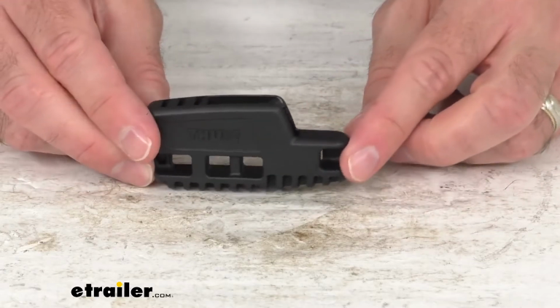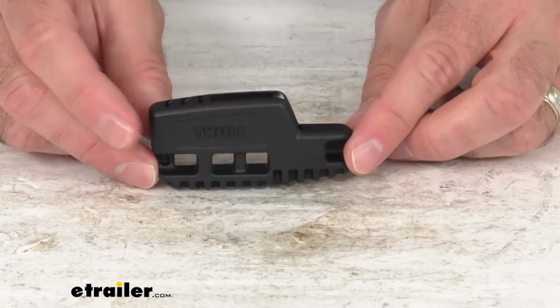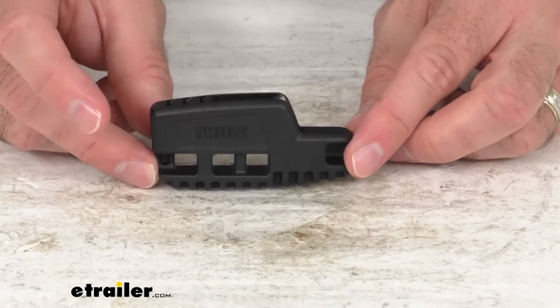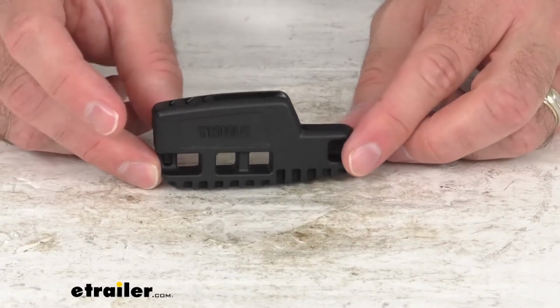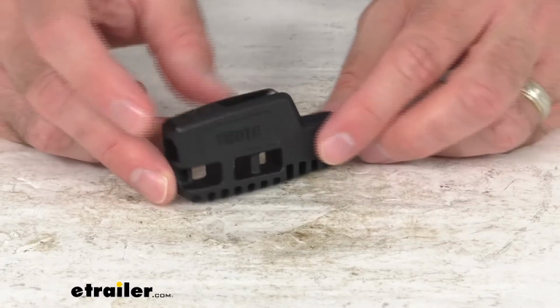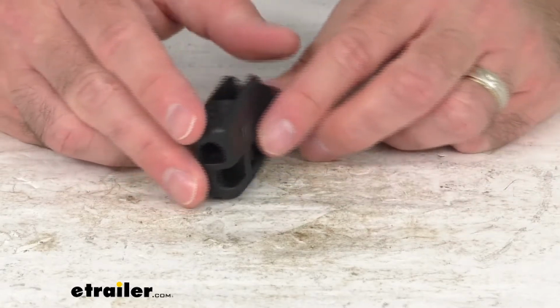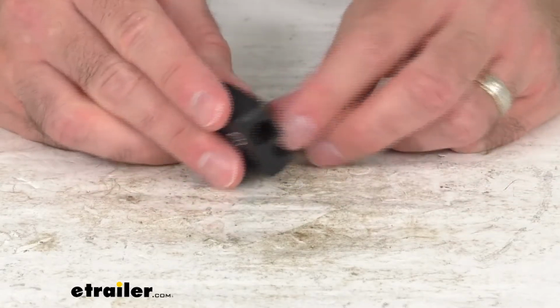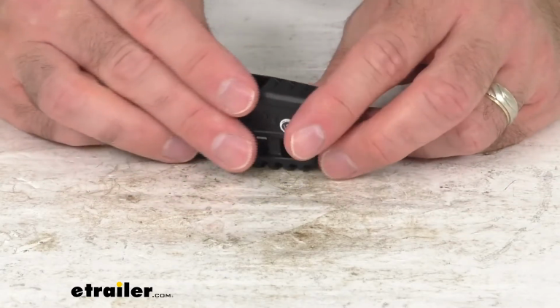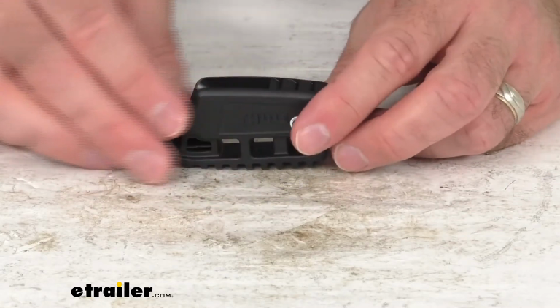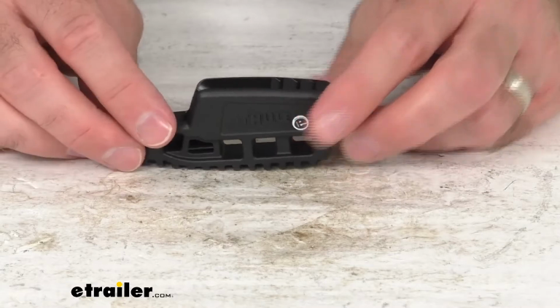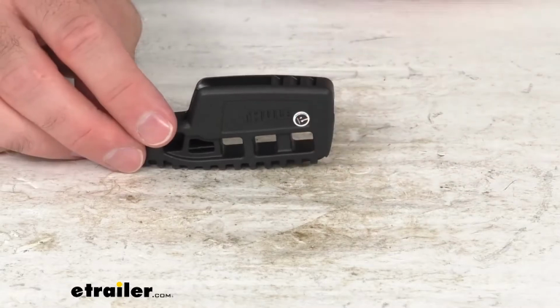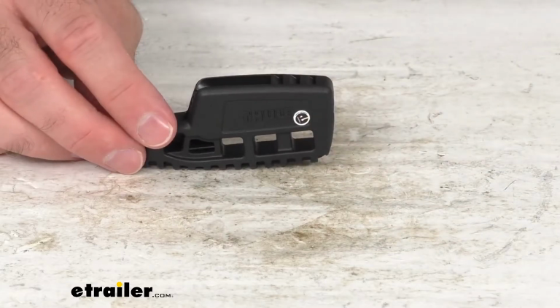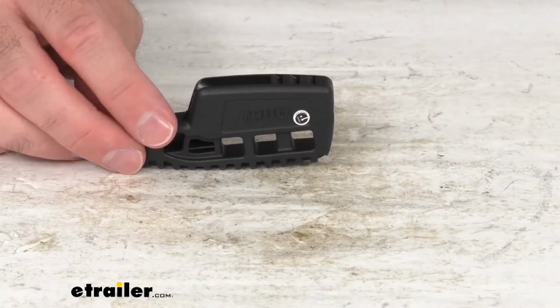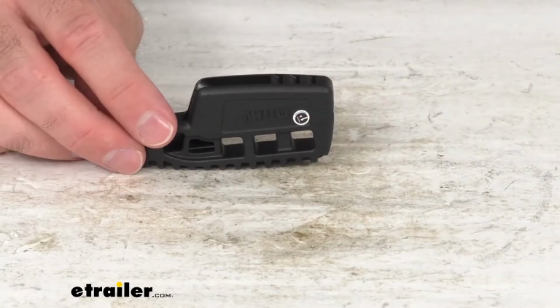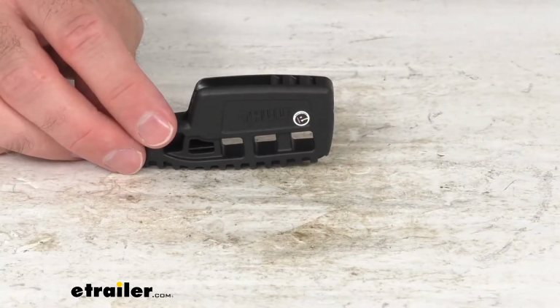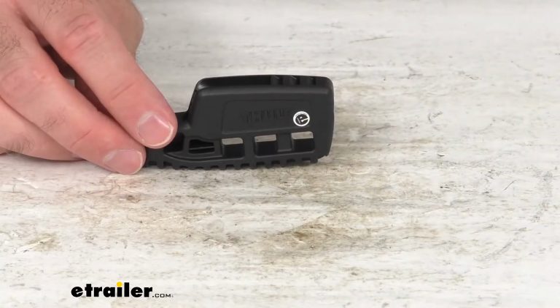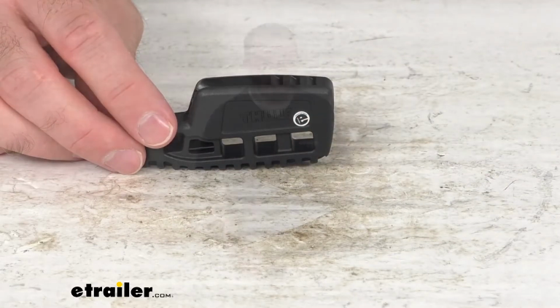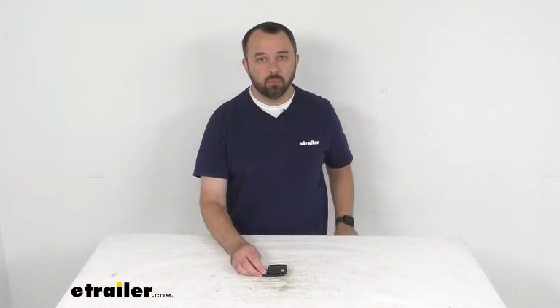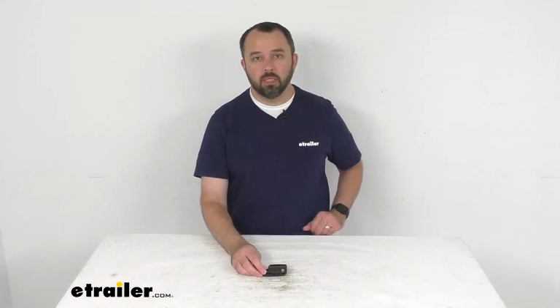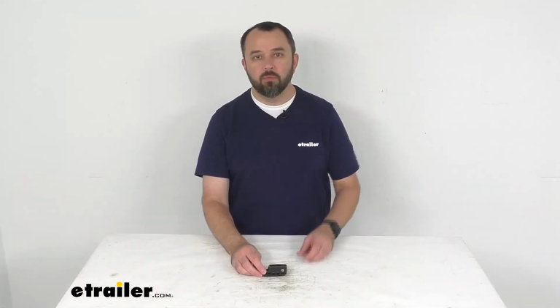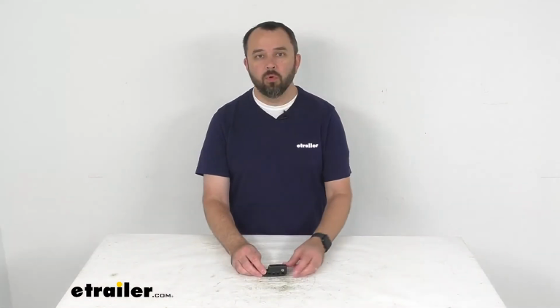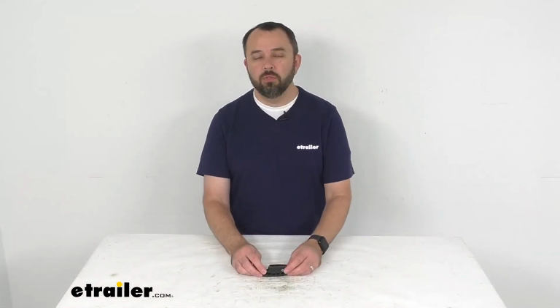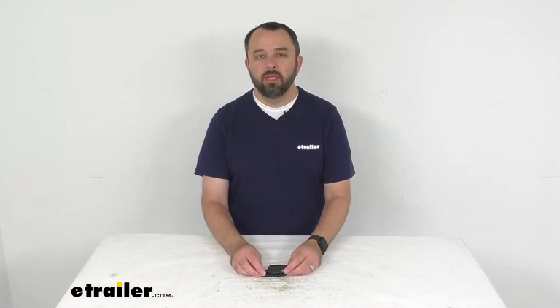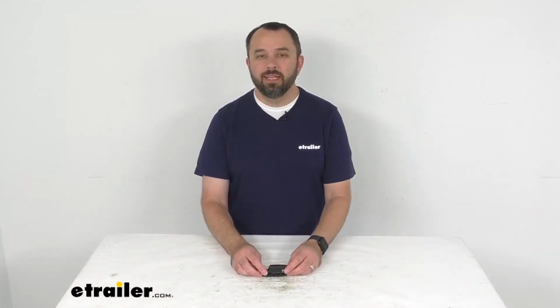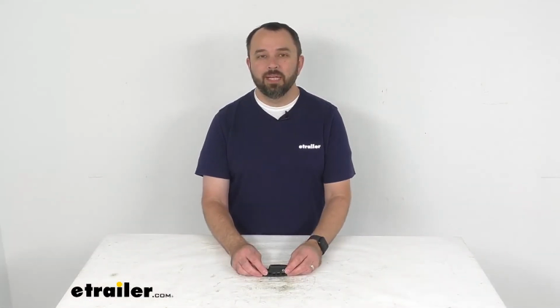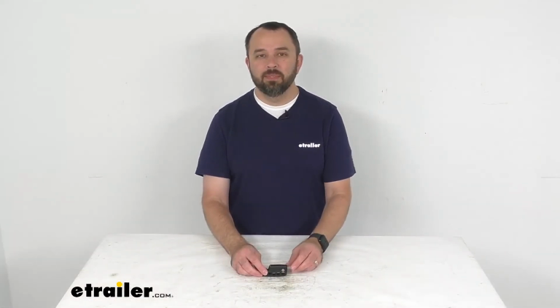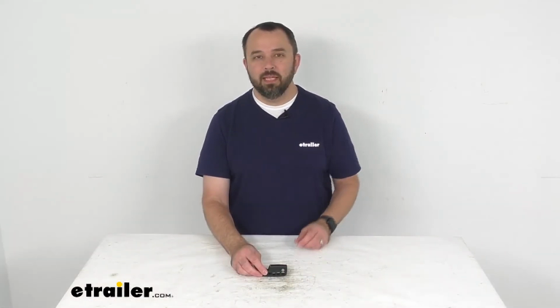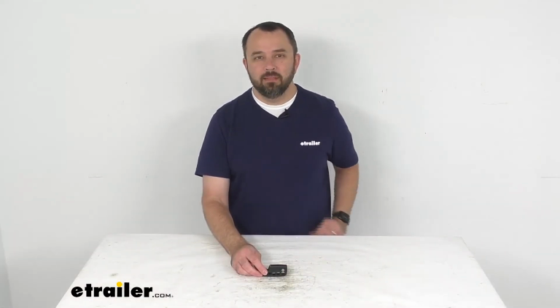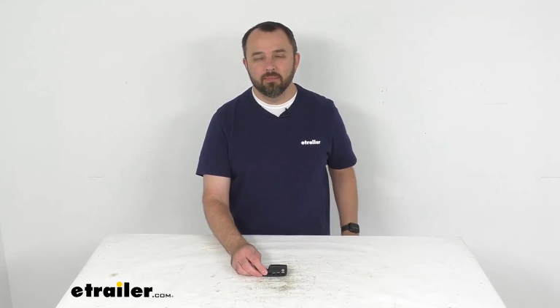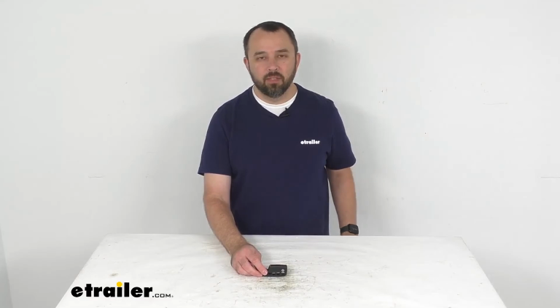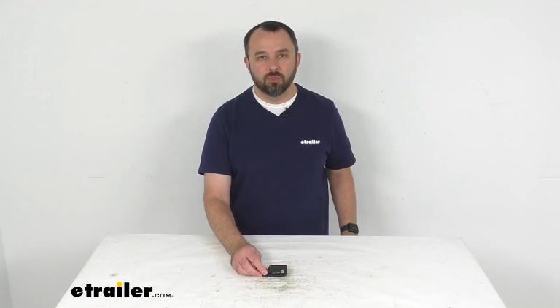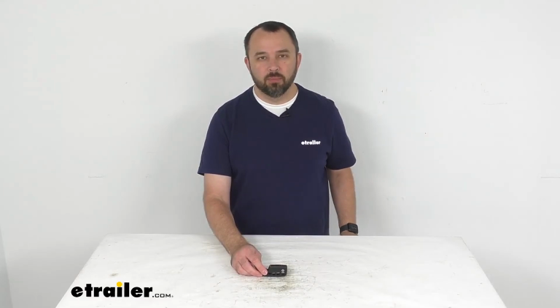Well, that's going to conclude our brief look today. I do hope that it was helpful for you. Again, my name is Andy — thank you for joining me.